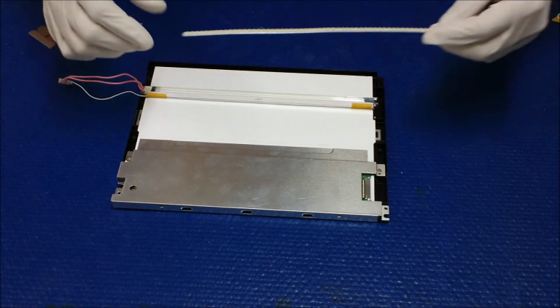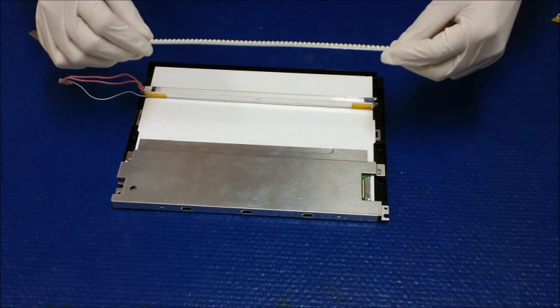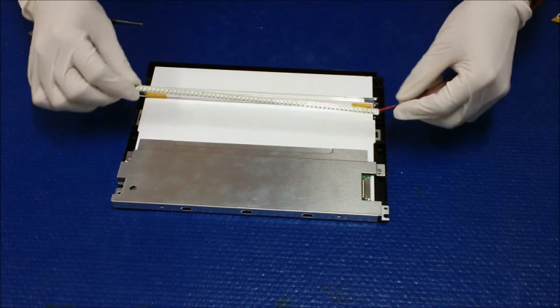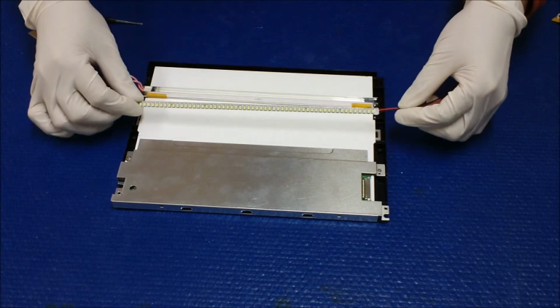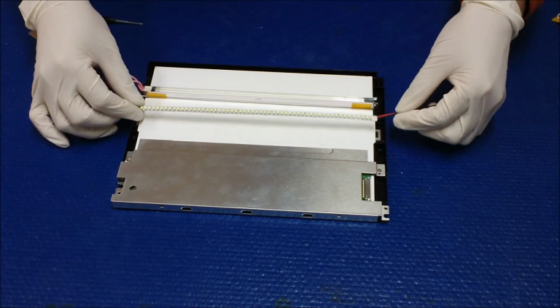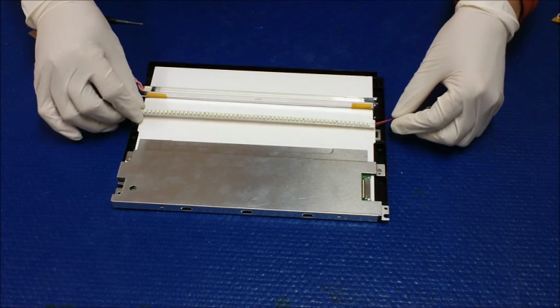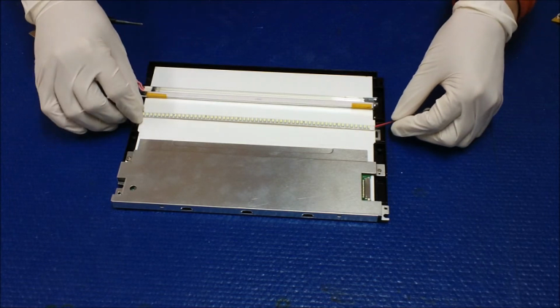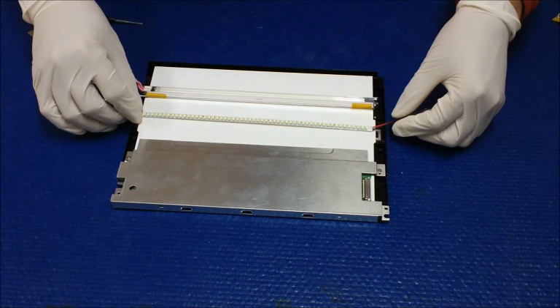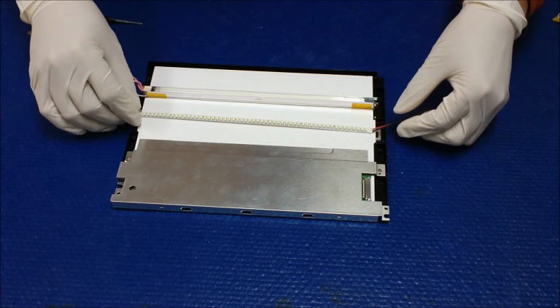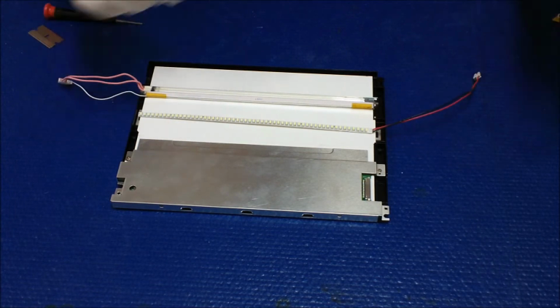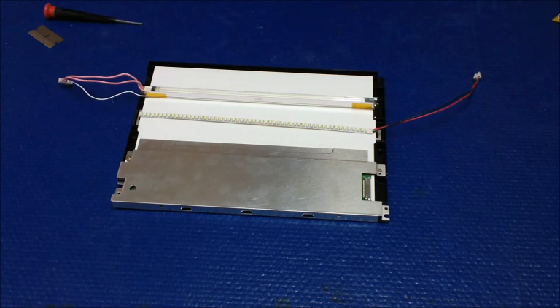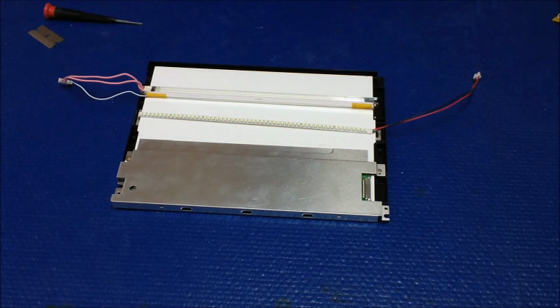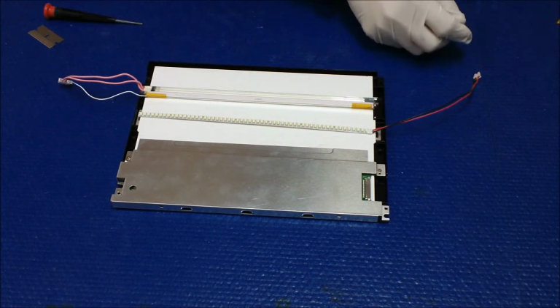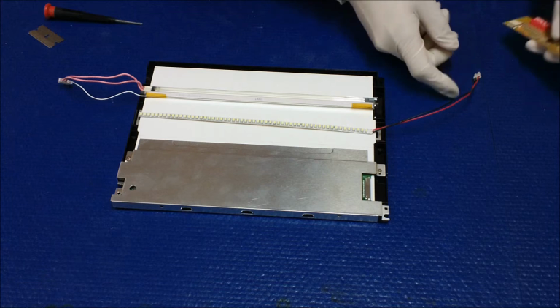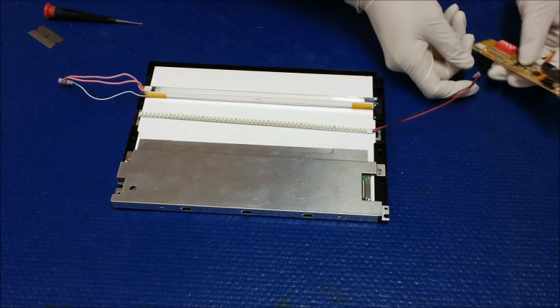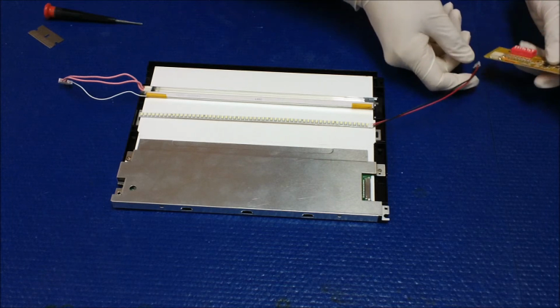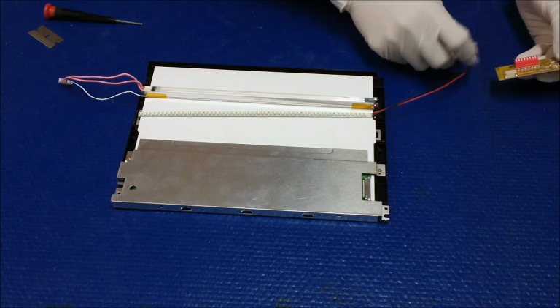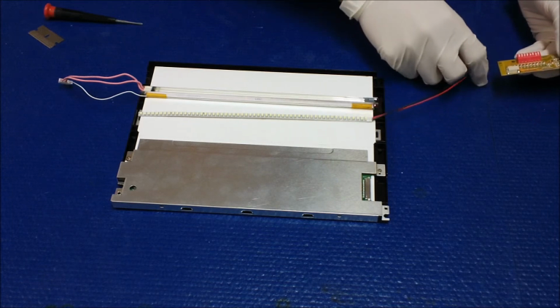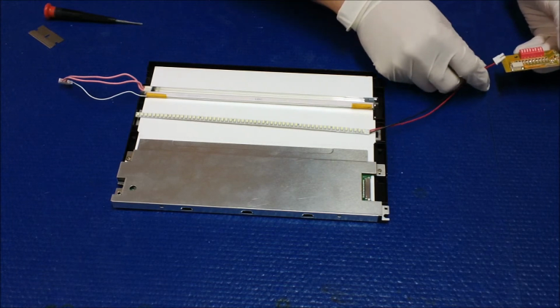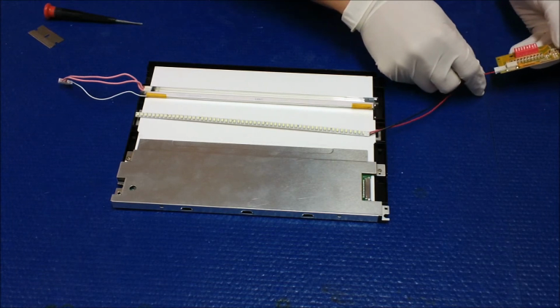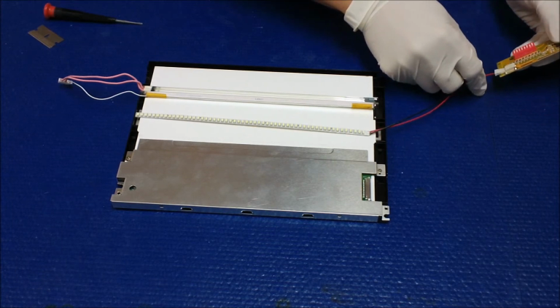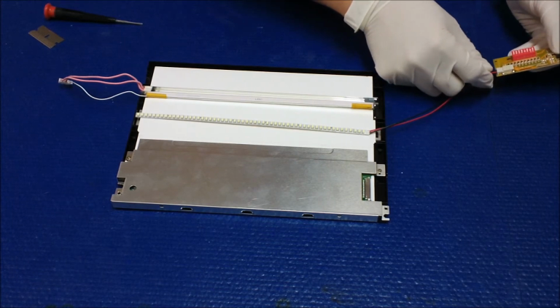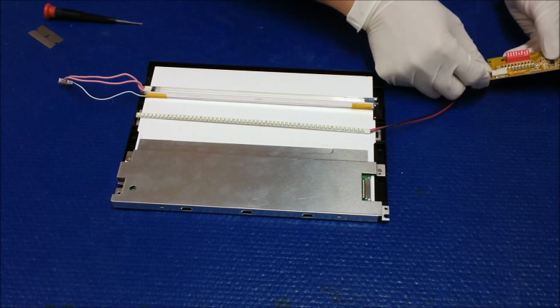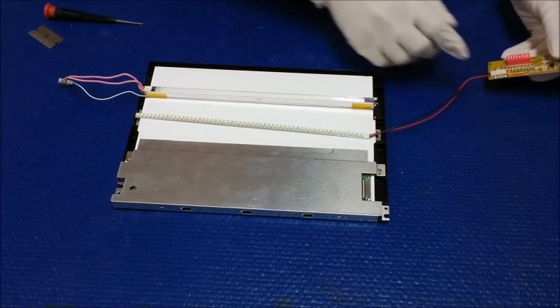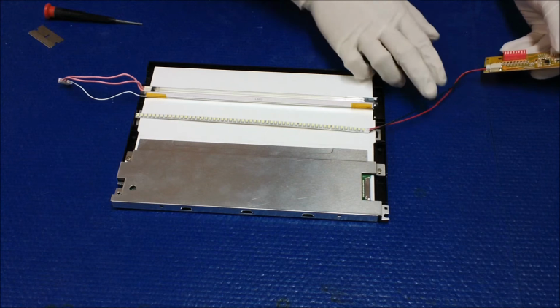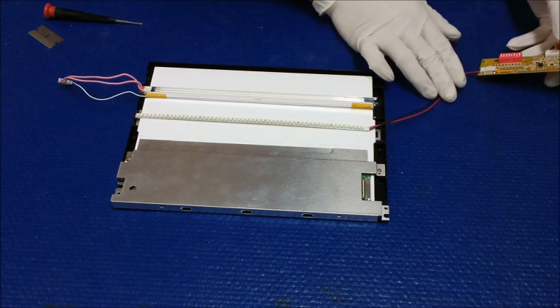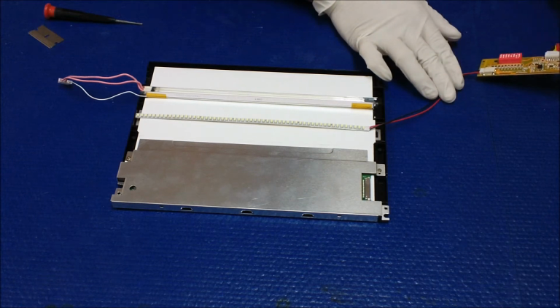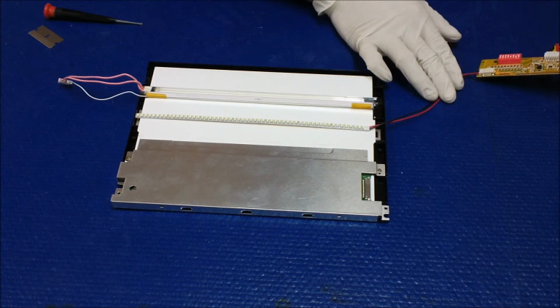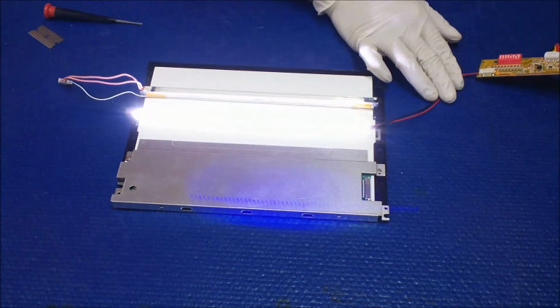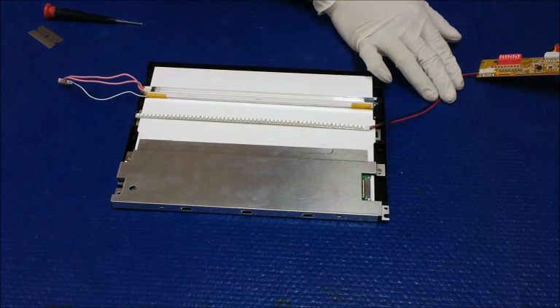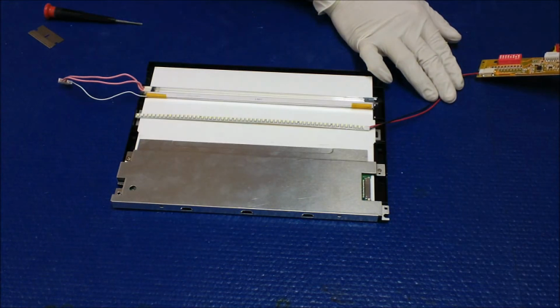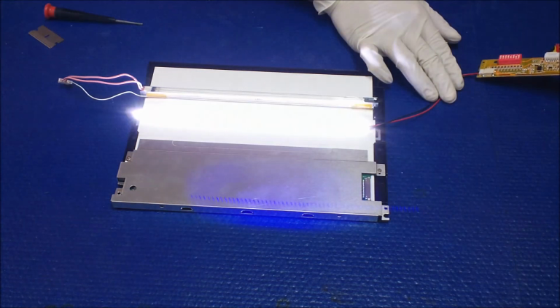As we always say, test our LED strips before installing. Connect them to our converter and test to make sure all LEDs light up.